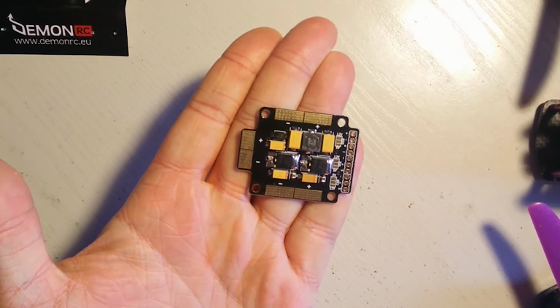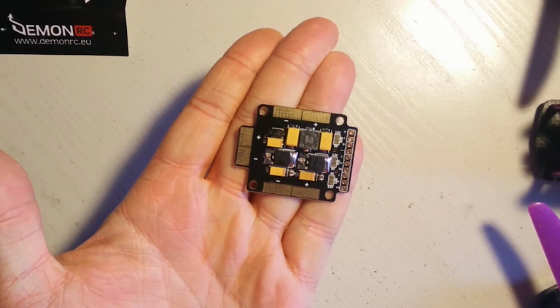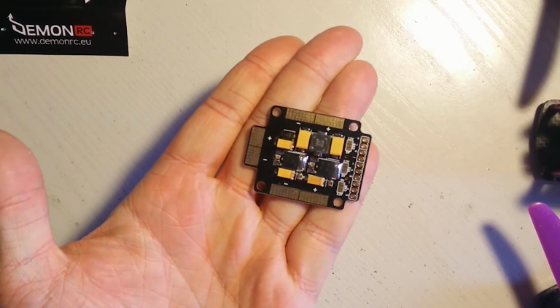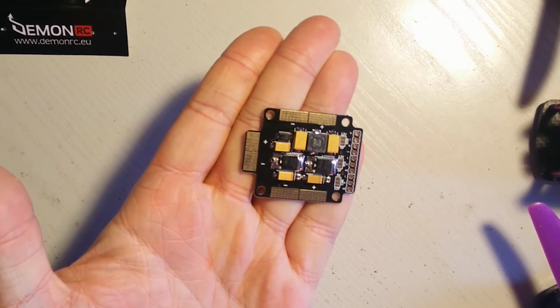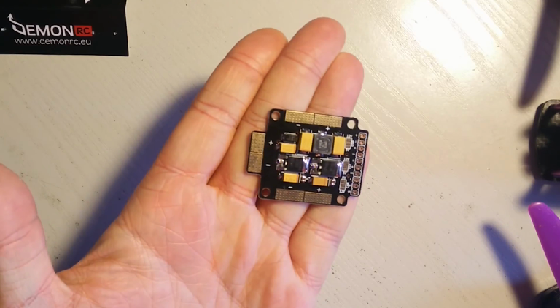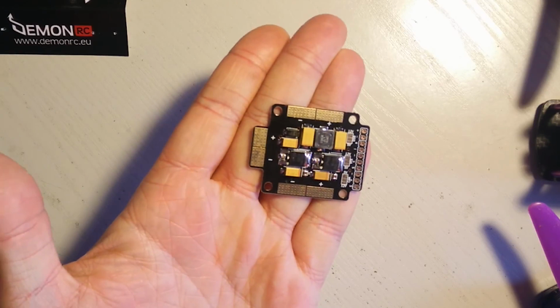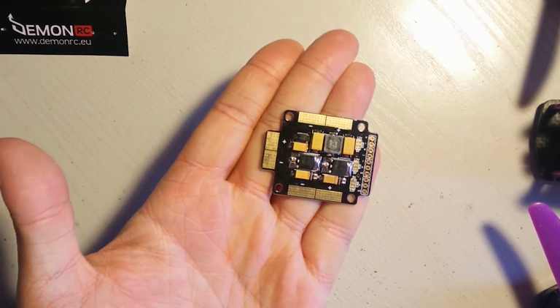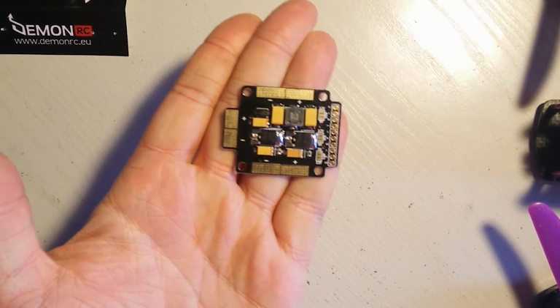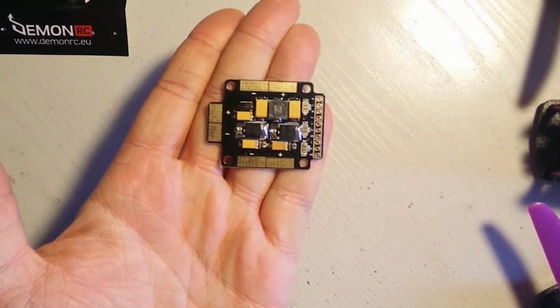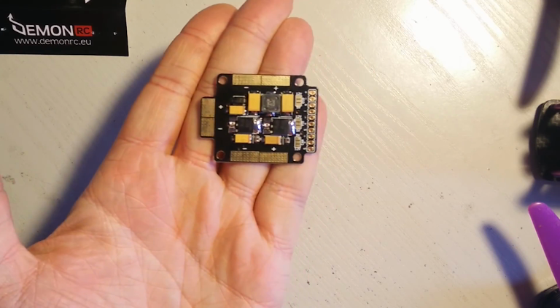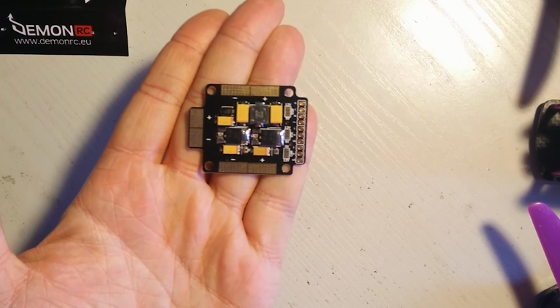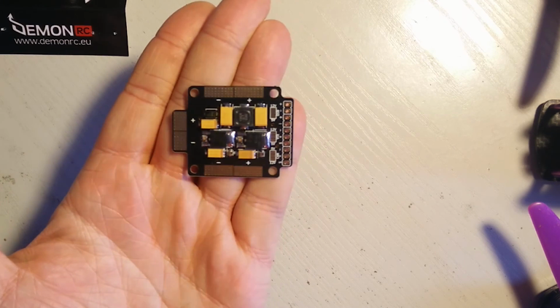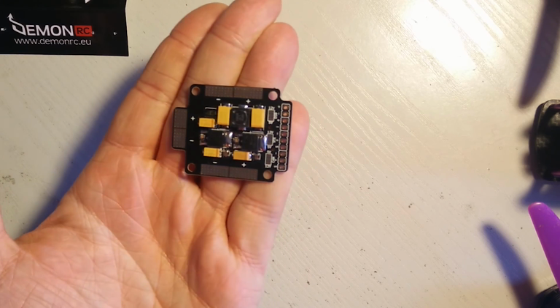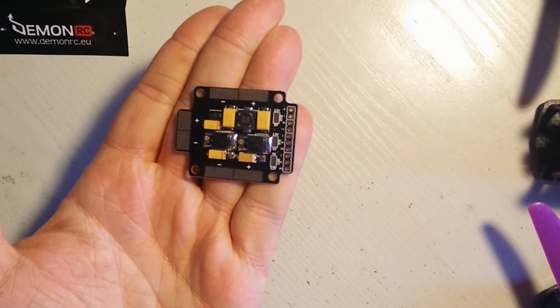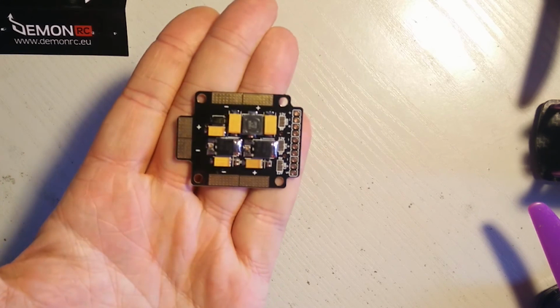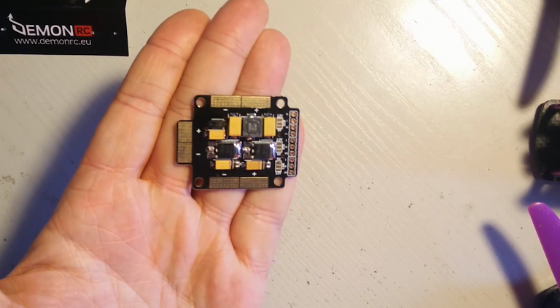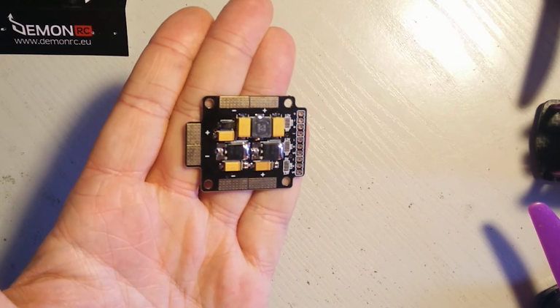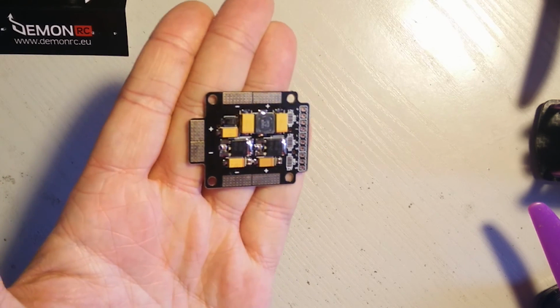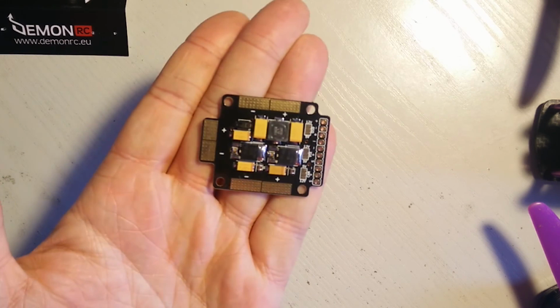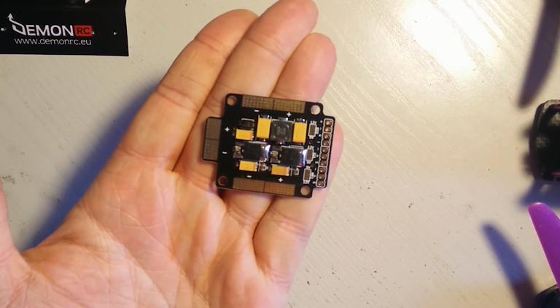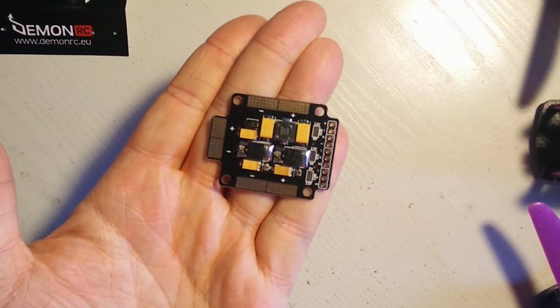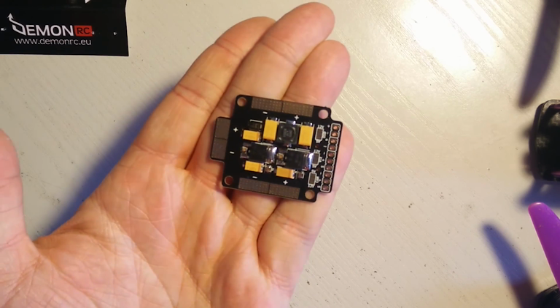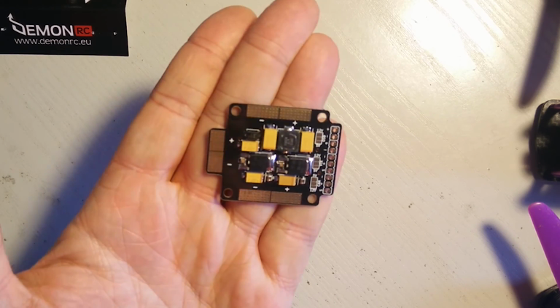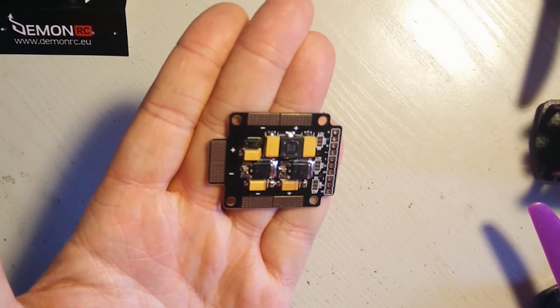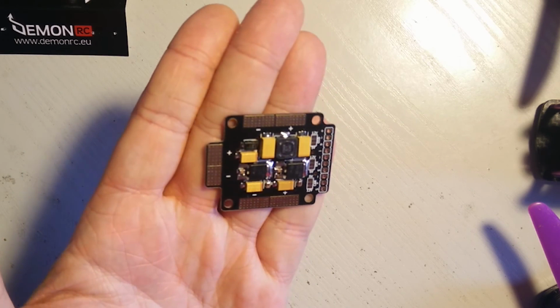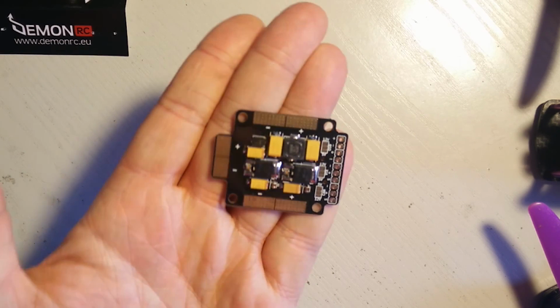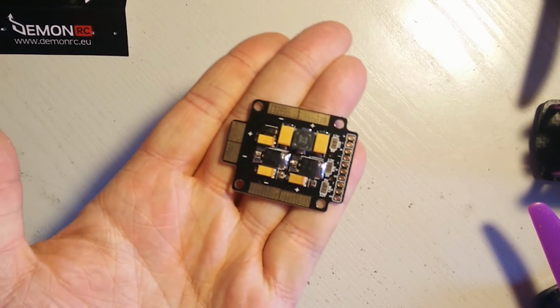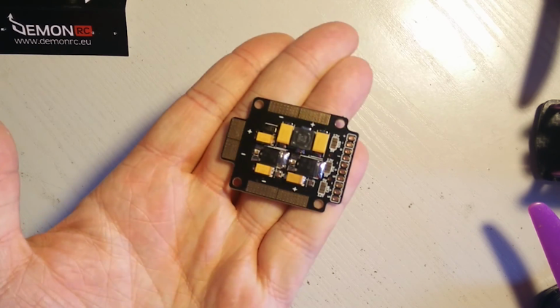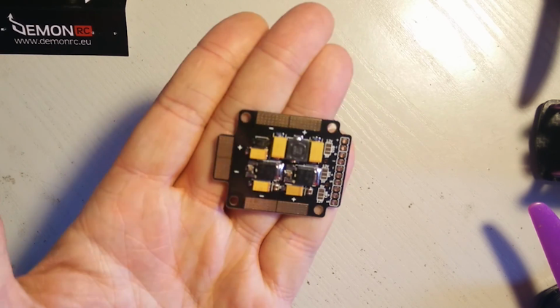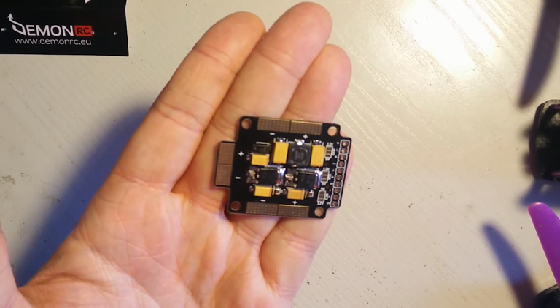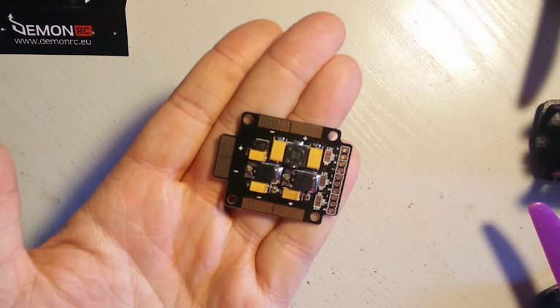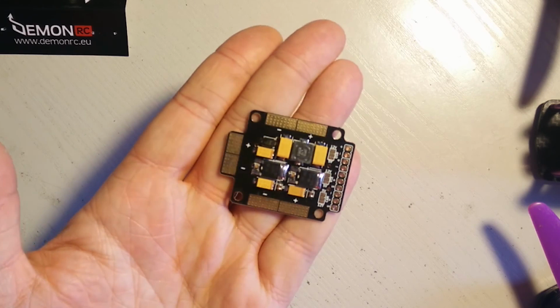This is how it looks. As you can see, it's premium quality and good solderings everywhere.